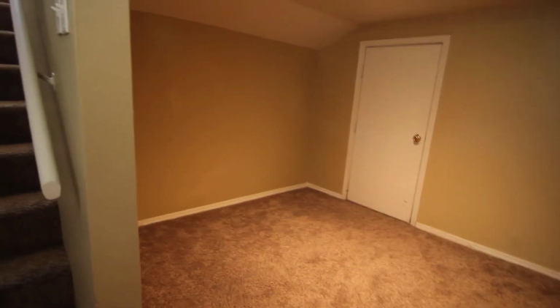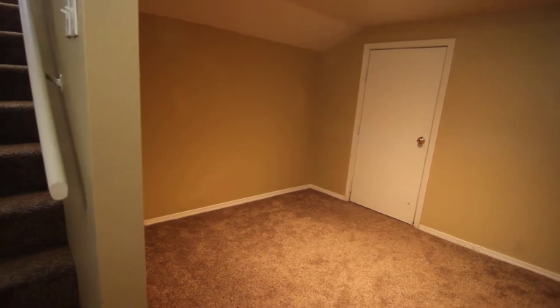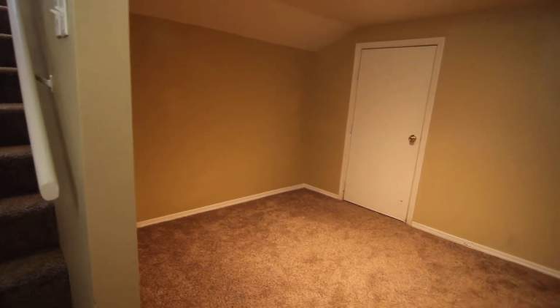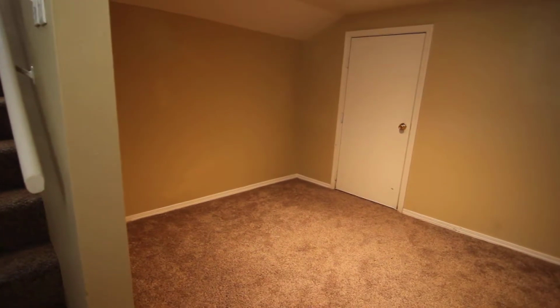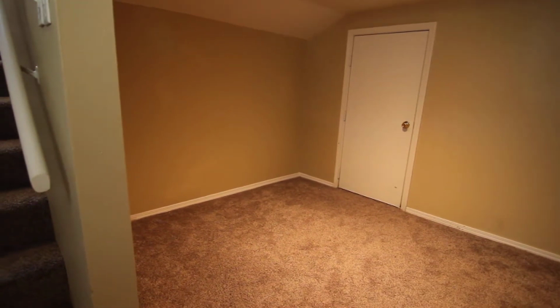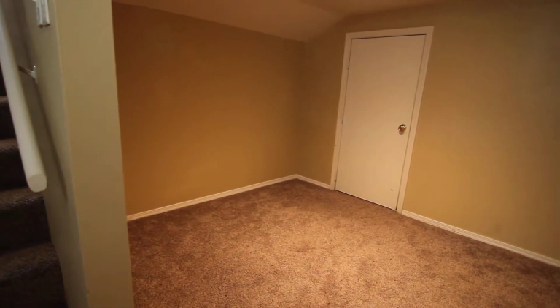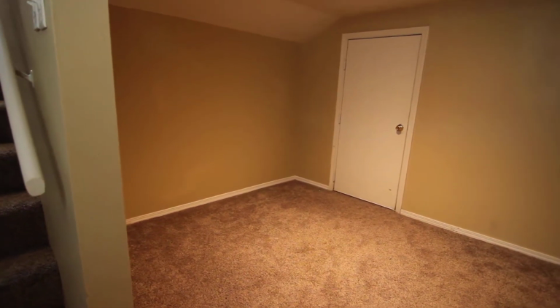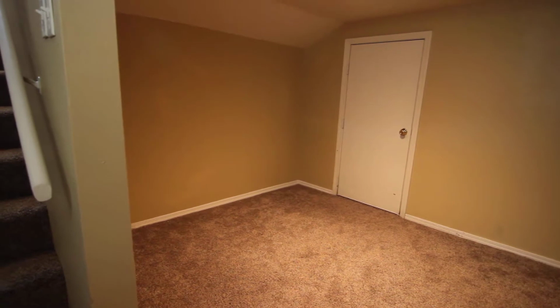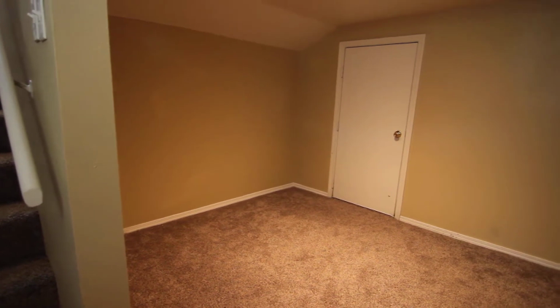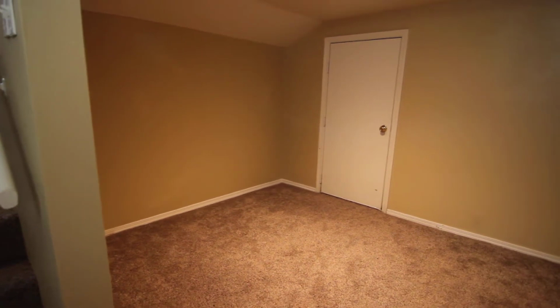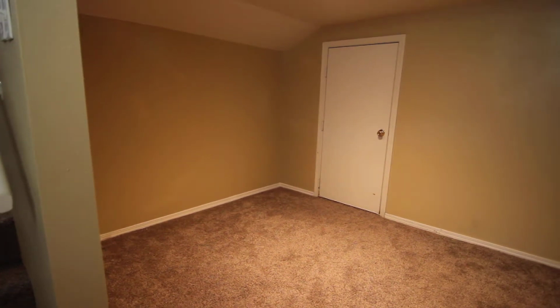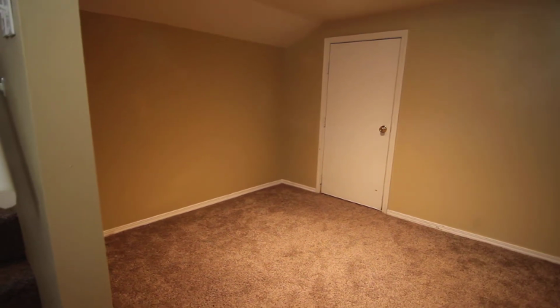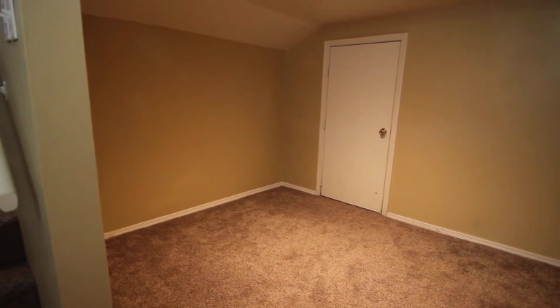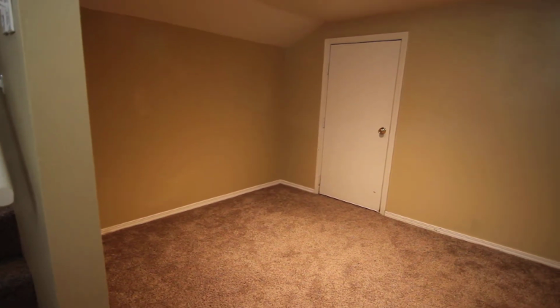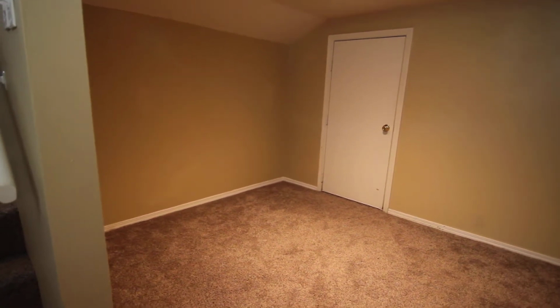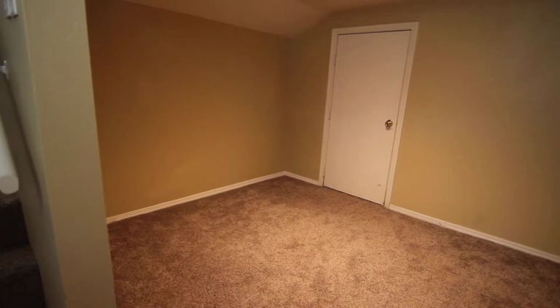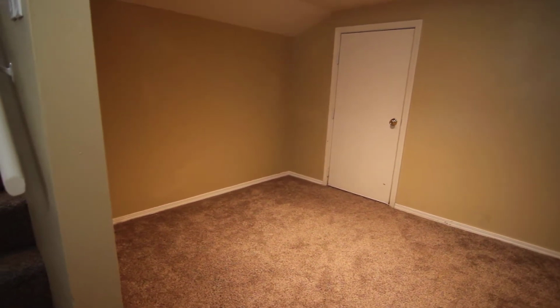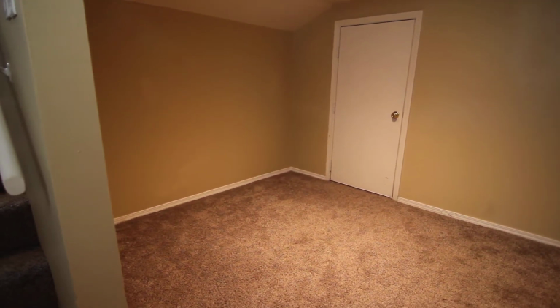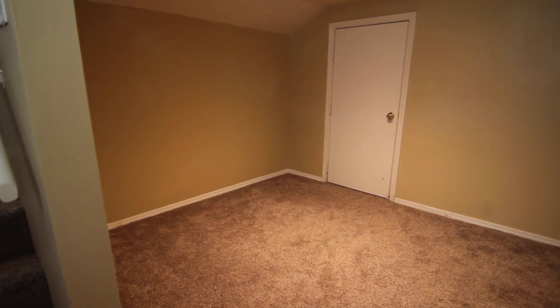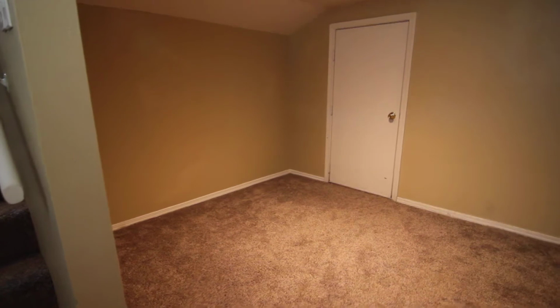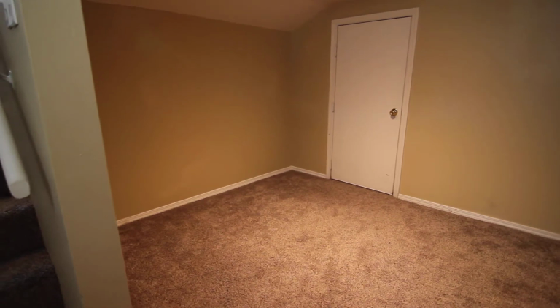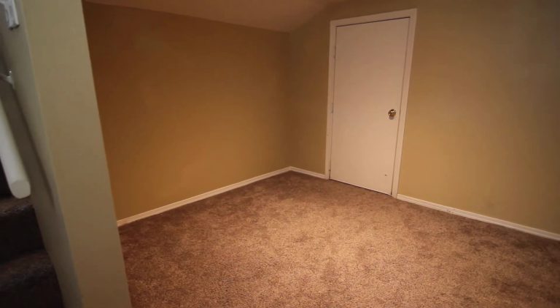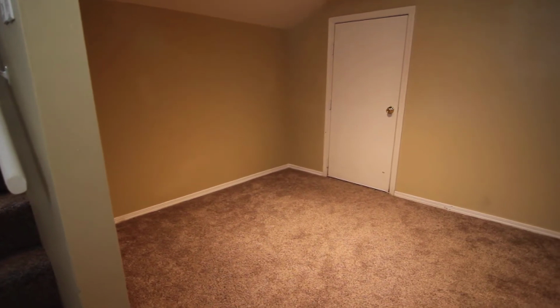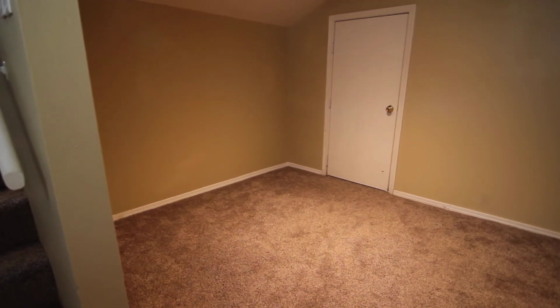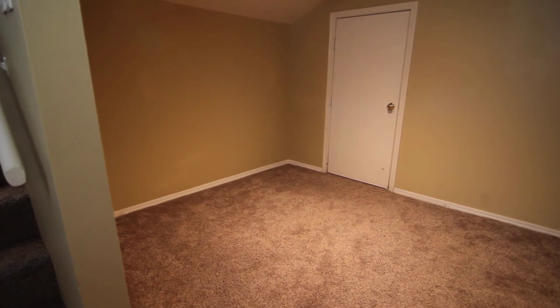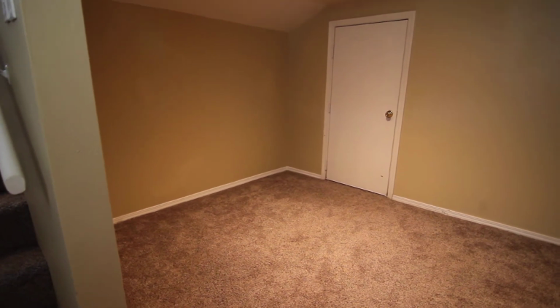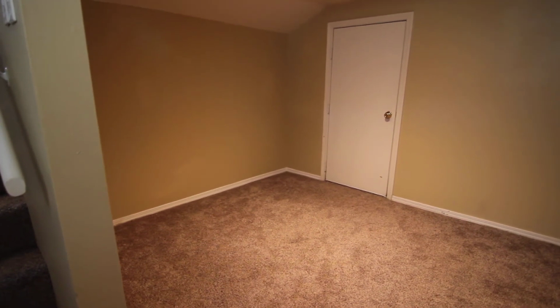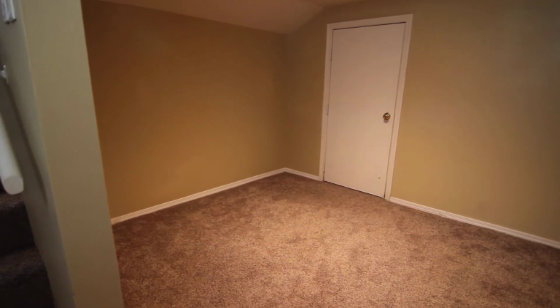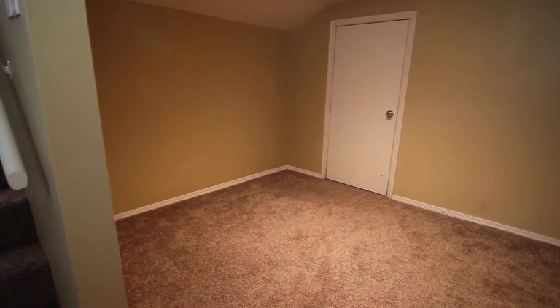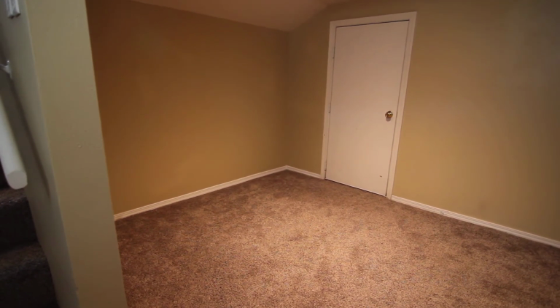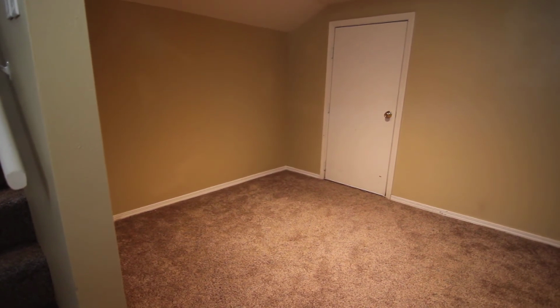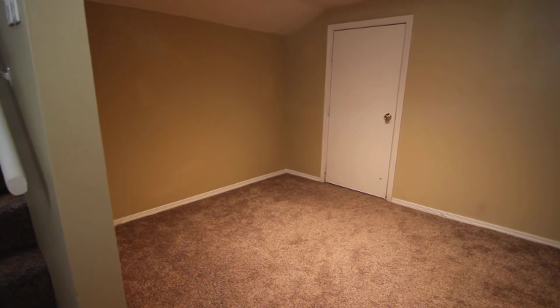That concludes our virtual tour of 388 East 15th Street. If you're interested in this property or any others, please visit us at jacobgrant.com or call 522-3138. Thank you.